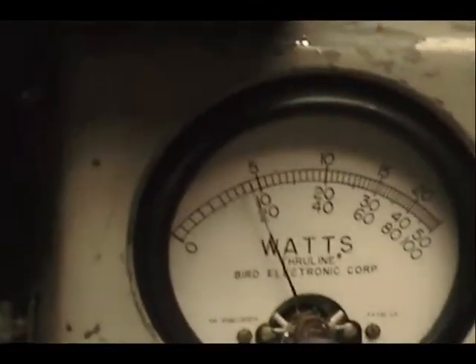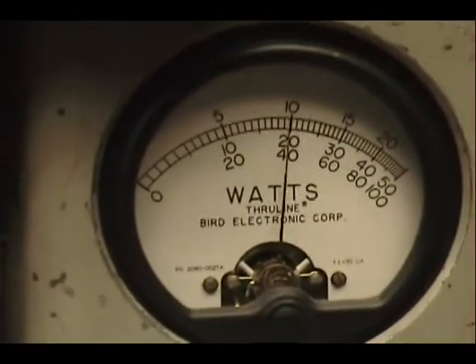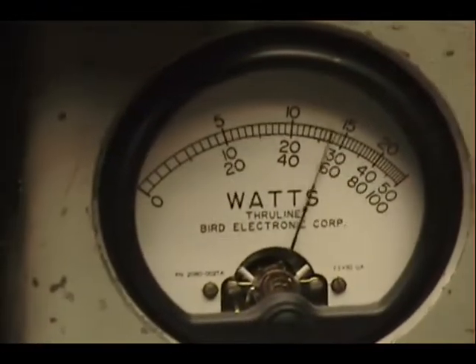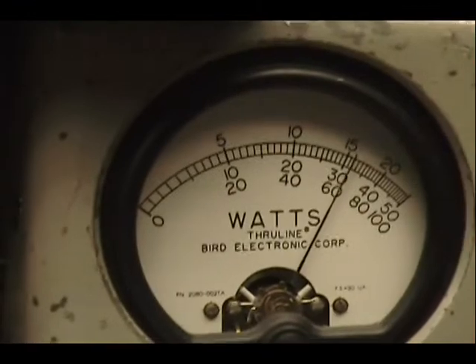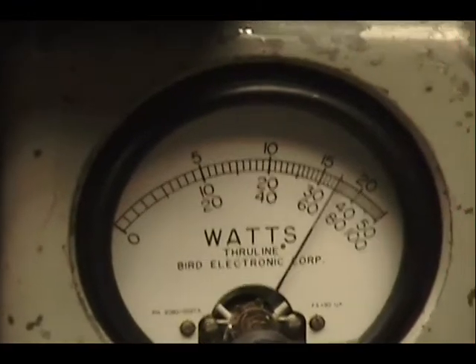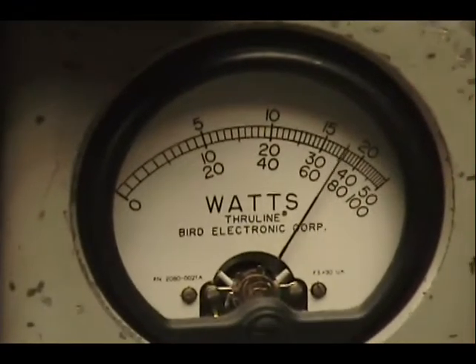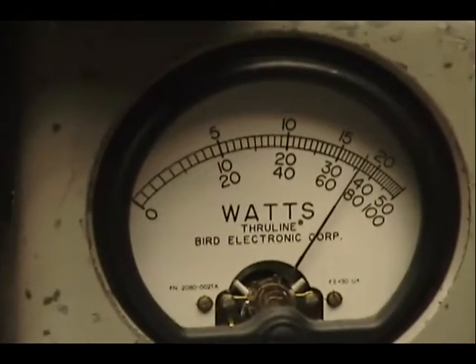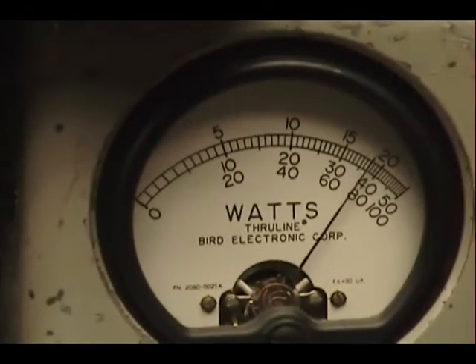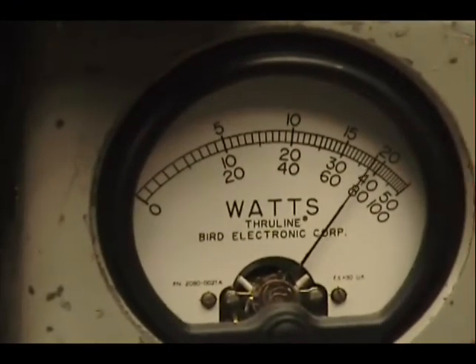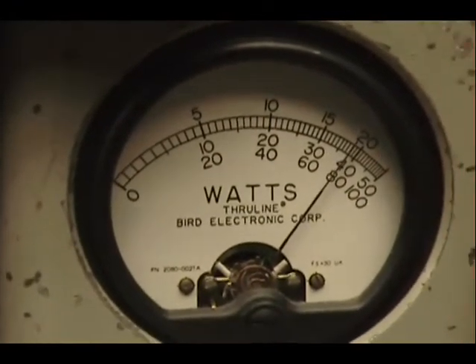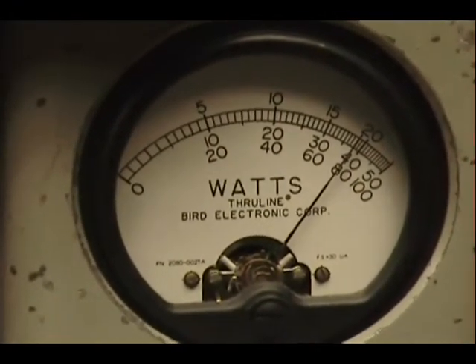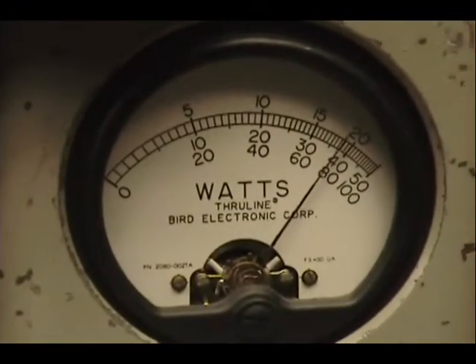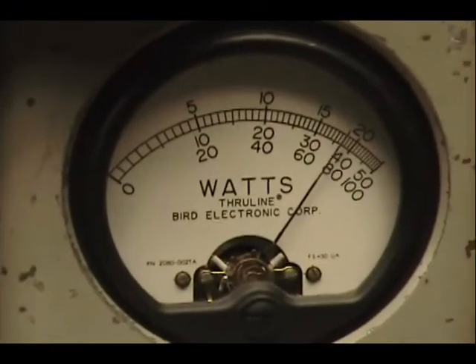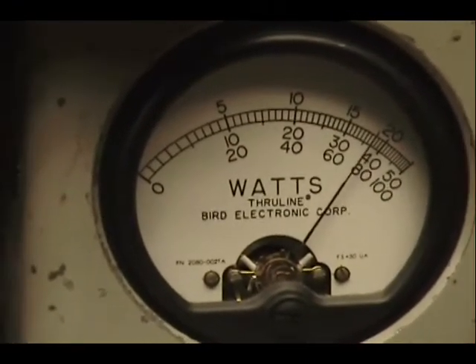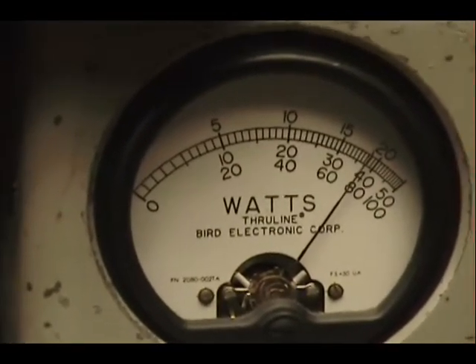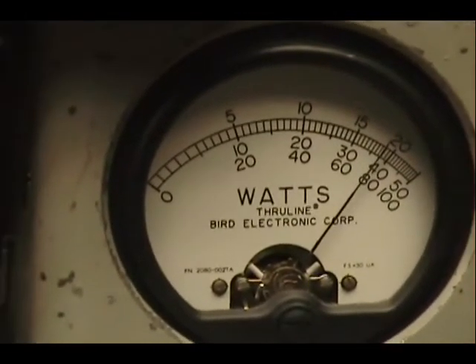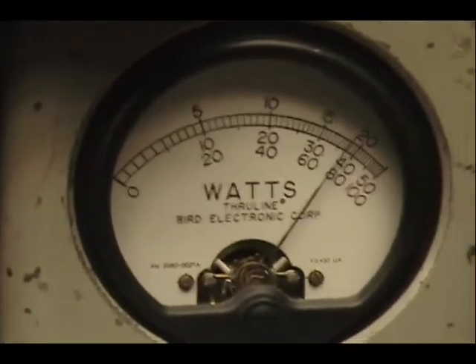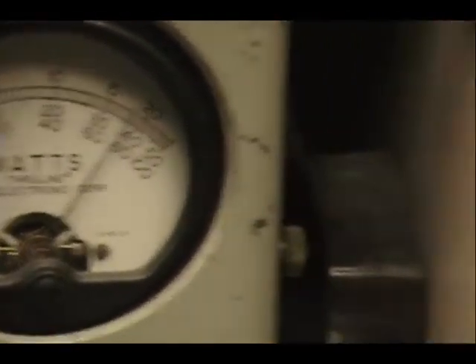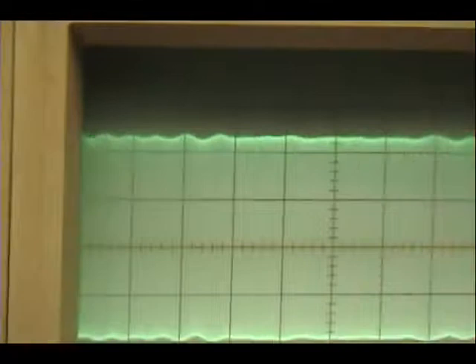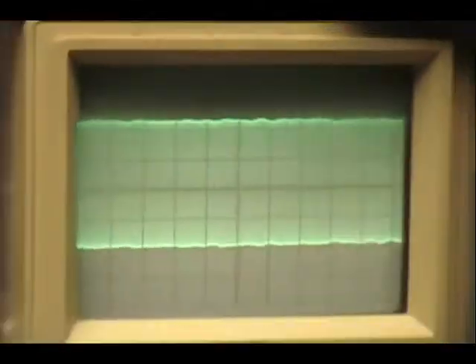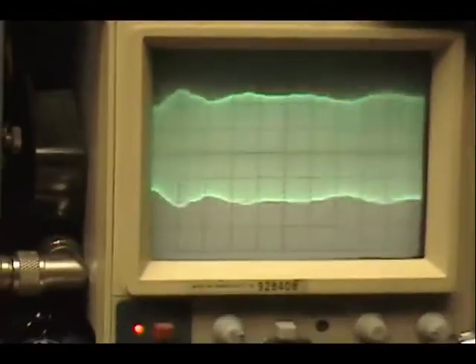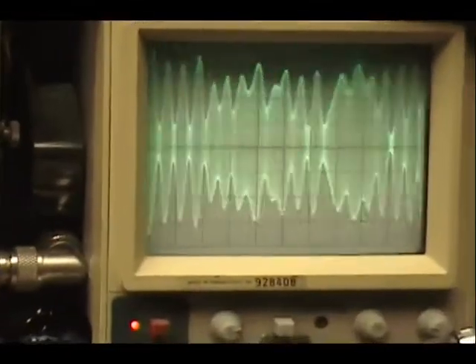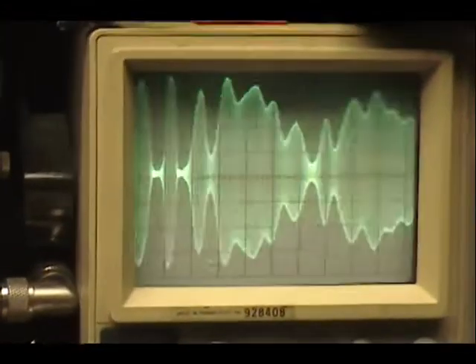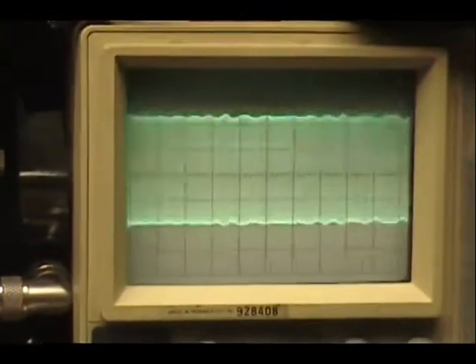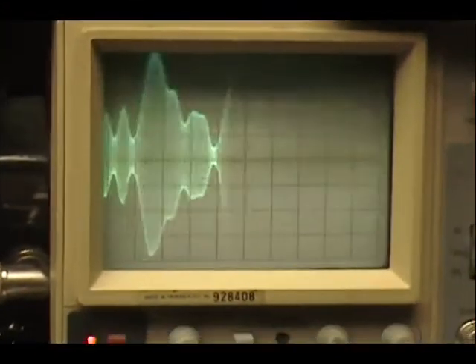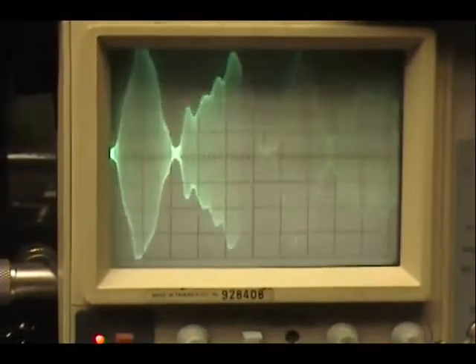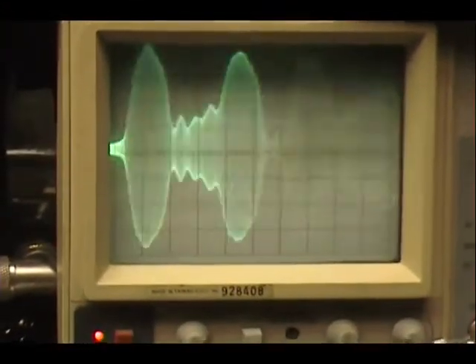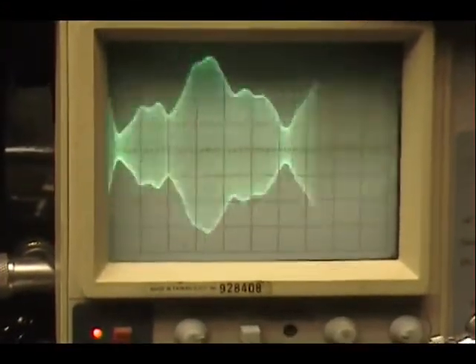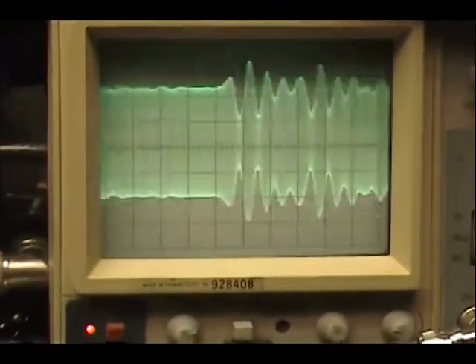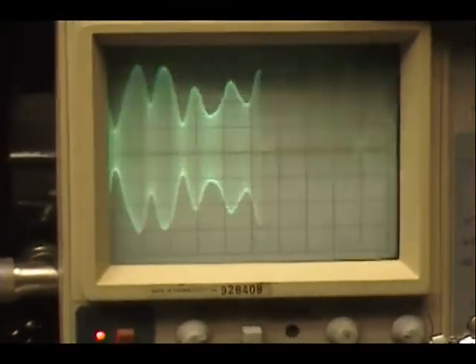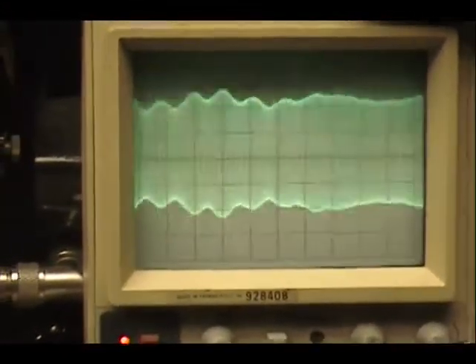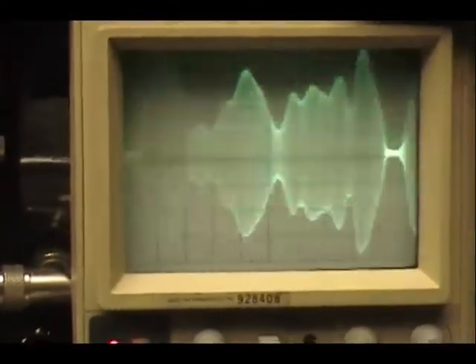Audio check. Check, check, check, check. Audio. One, two, three, four, five.